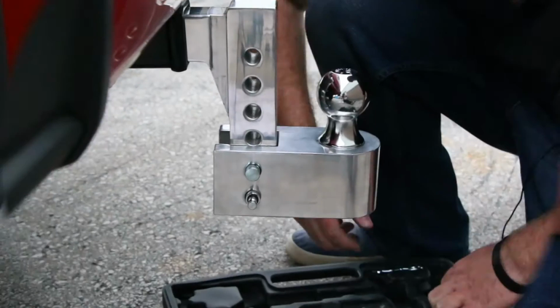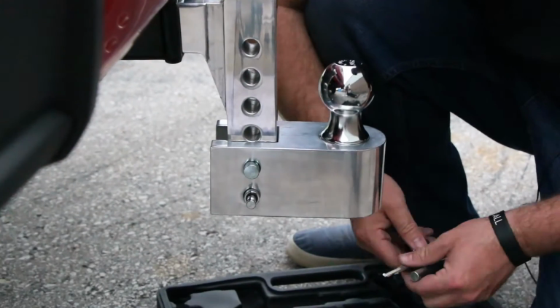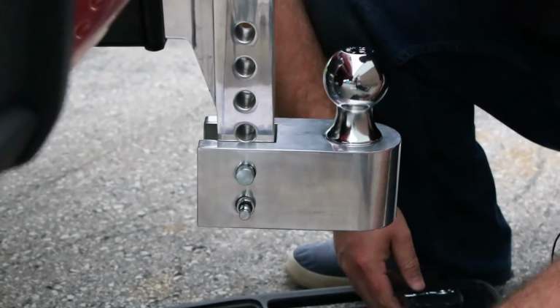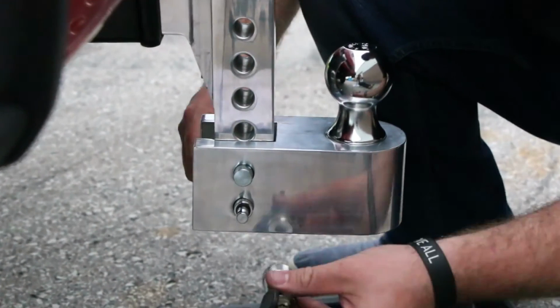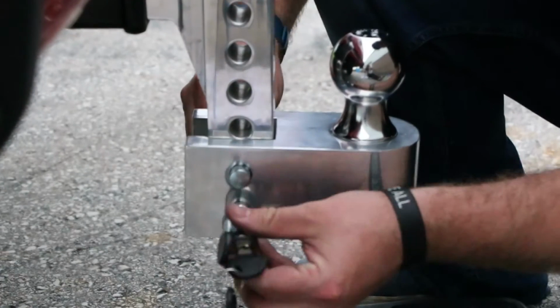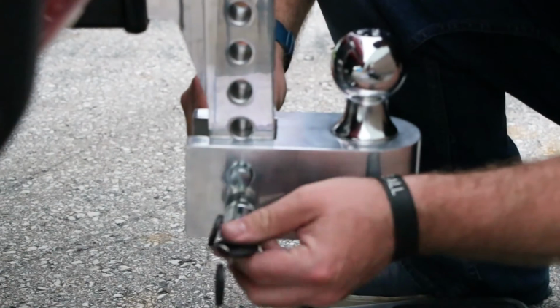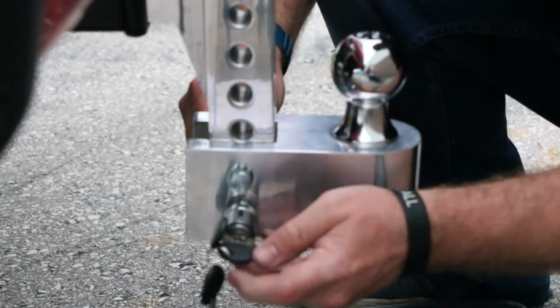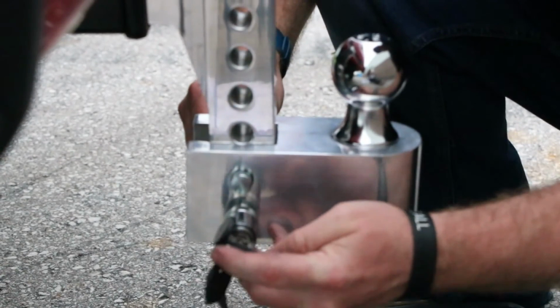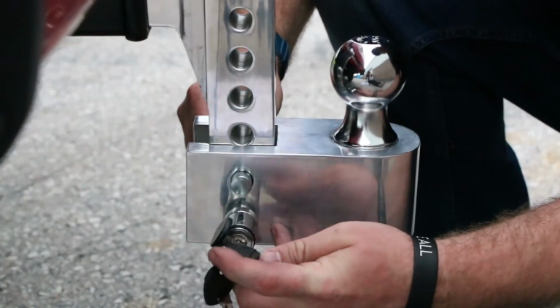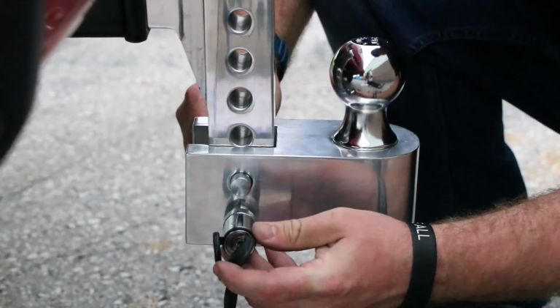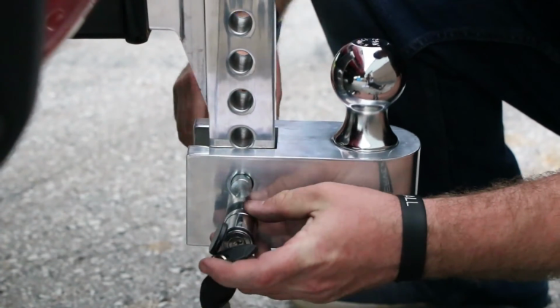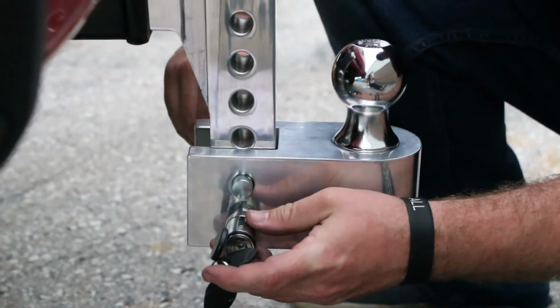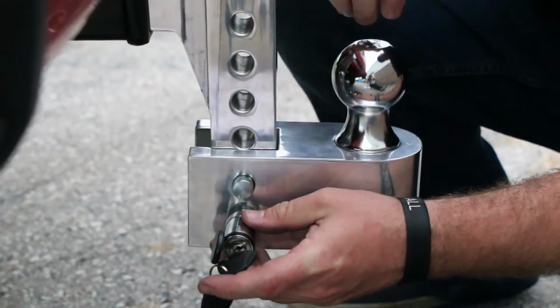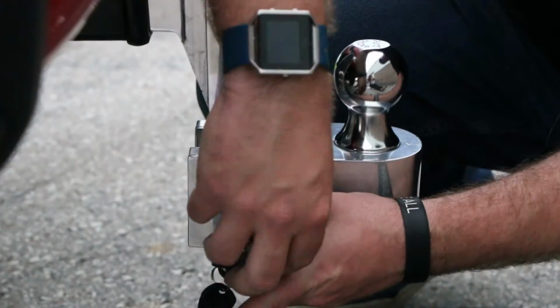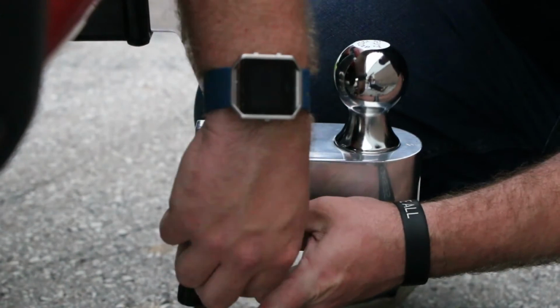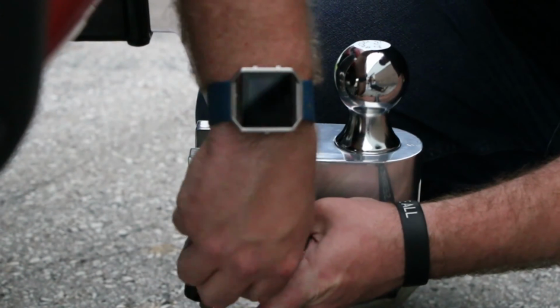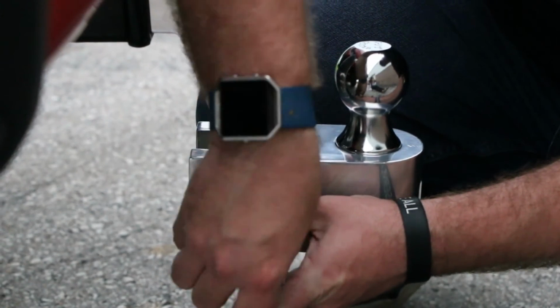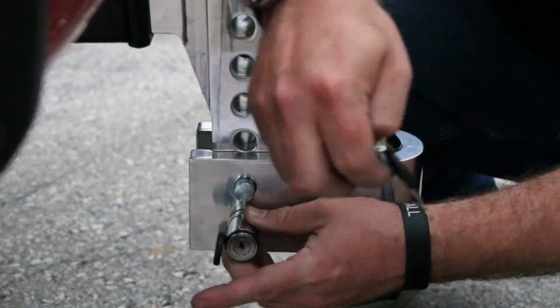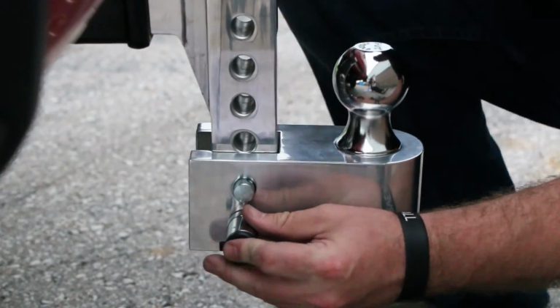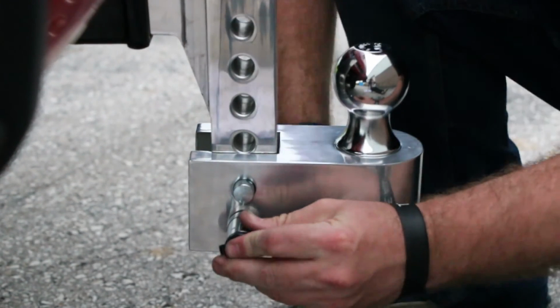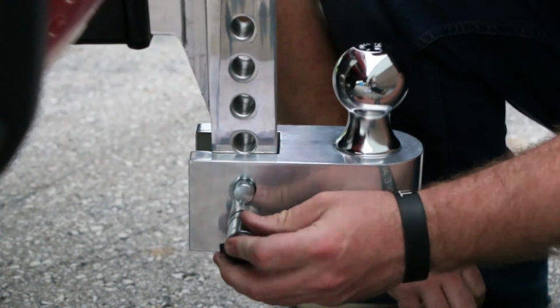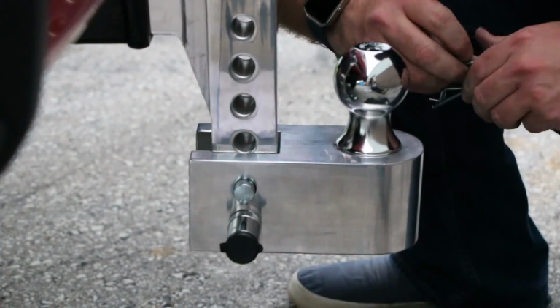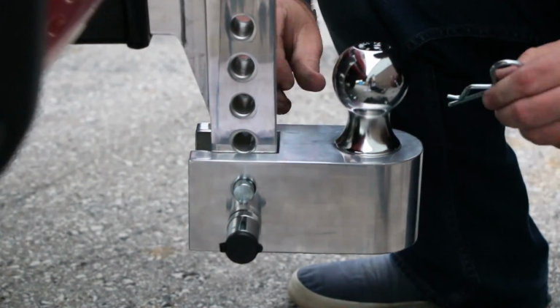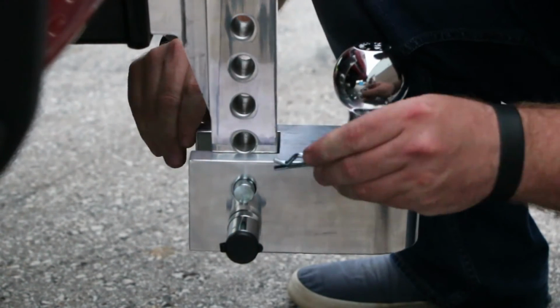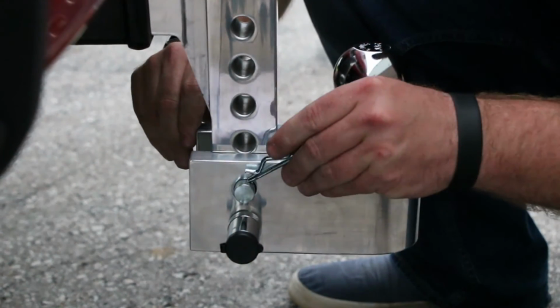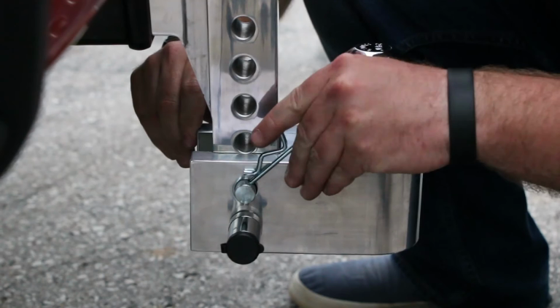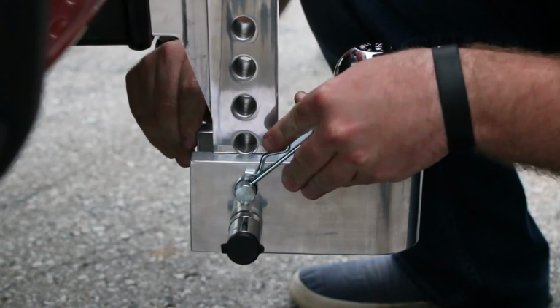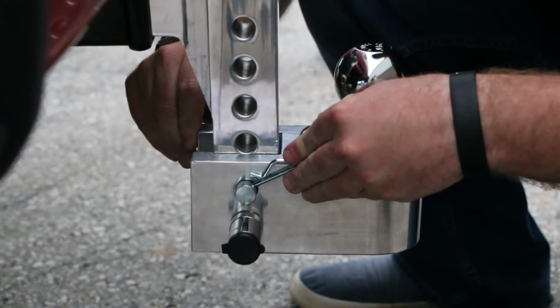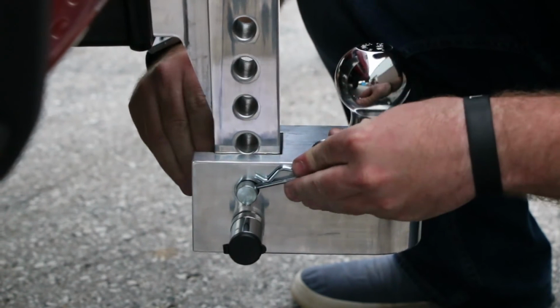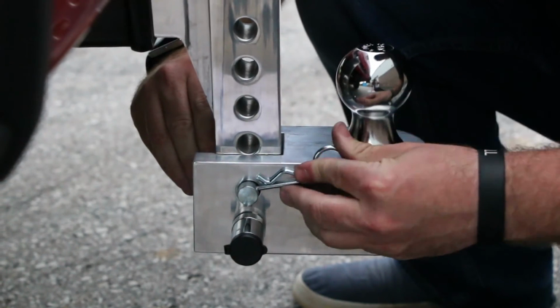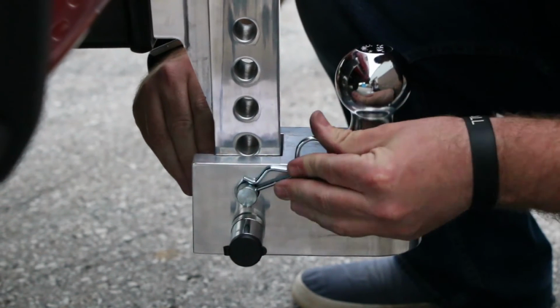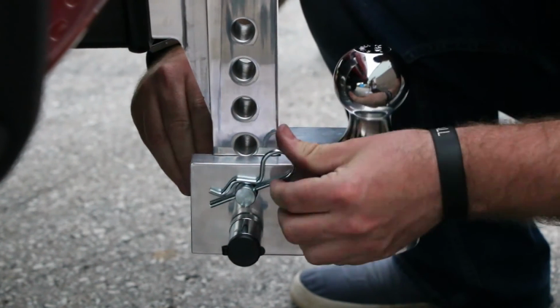We suggest that you use only one hitch ball when towing at the lowest point of the drop to gain more ground clearance. Be sure to follow the towing capacity guidelines and do not exceed the gross trailer weight ratings for each hitch ball size.